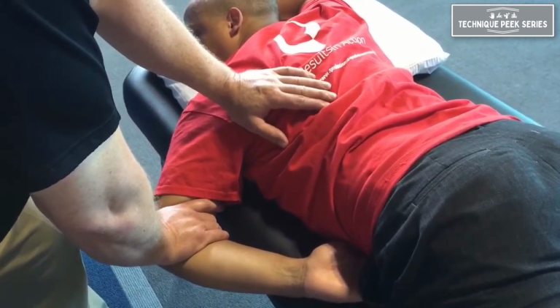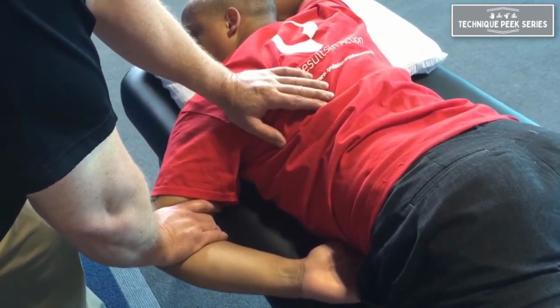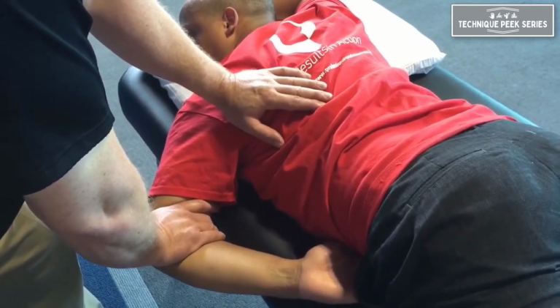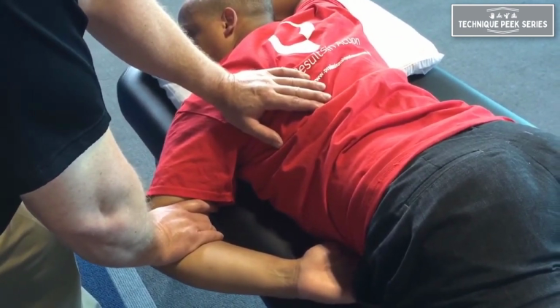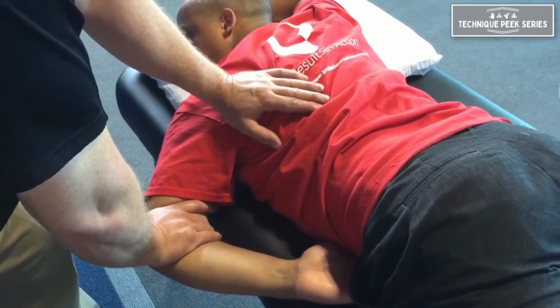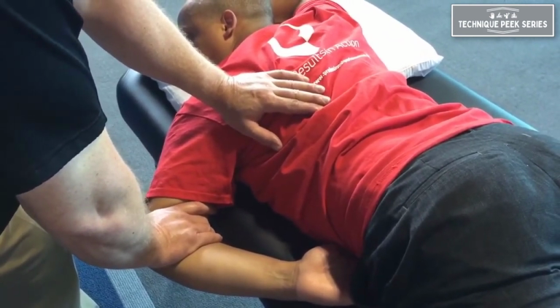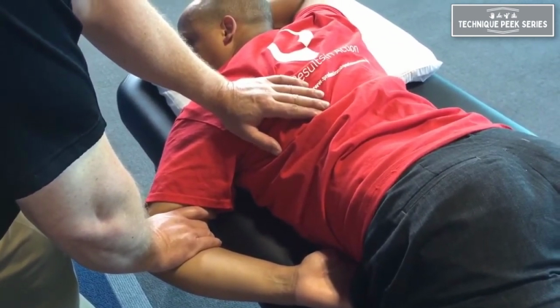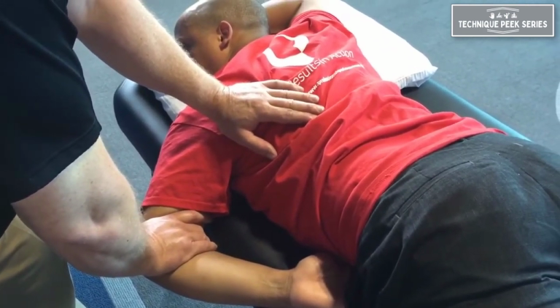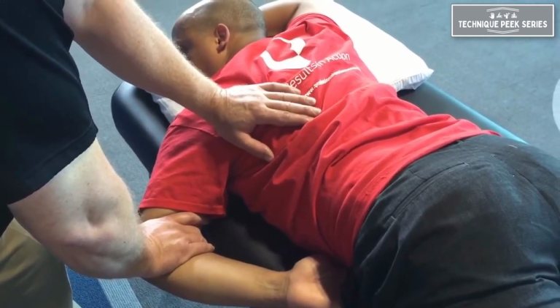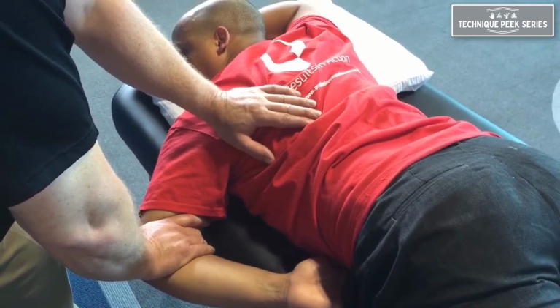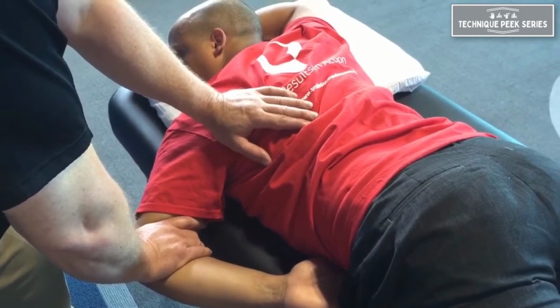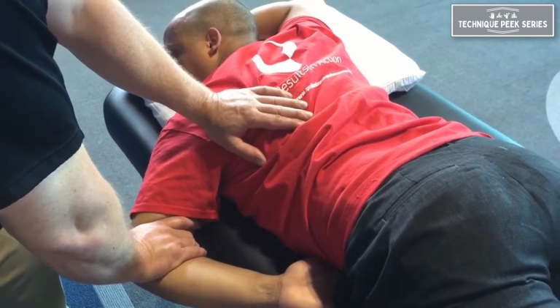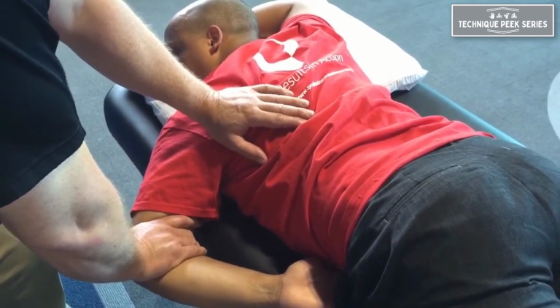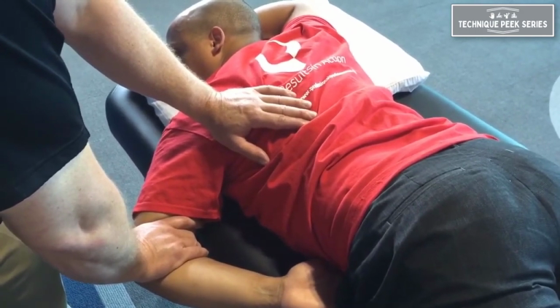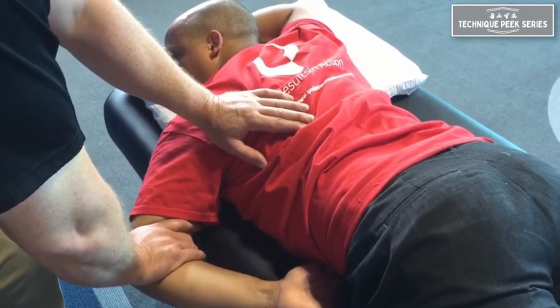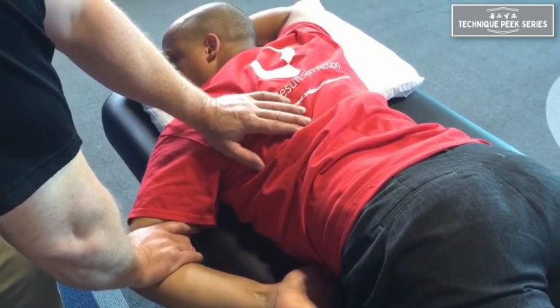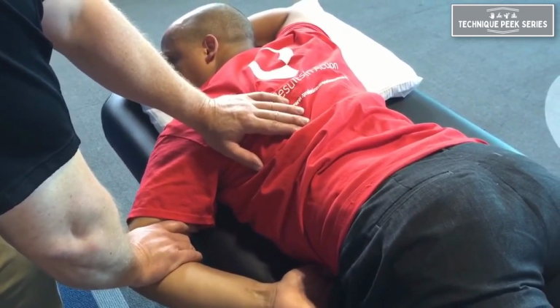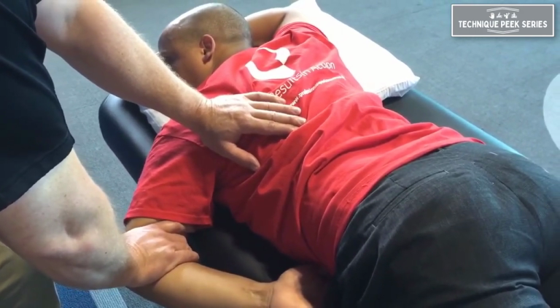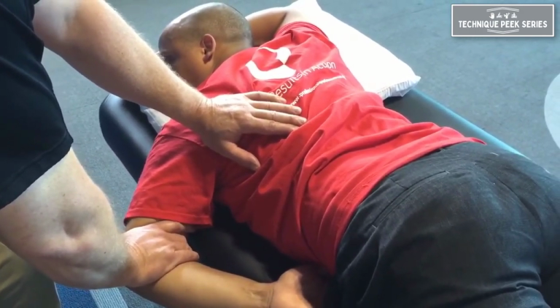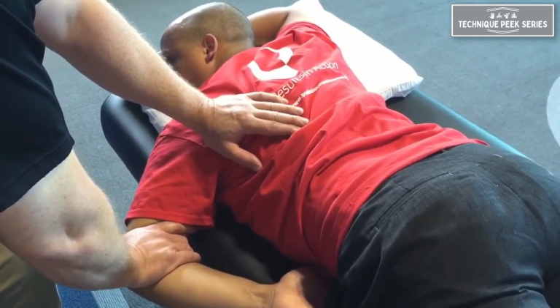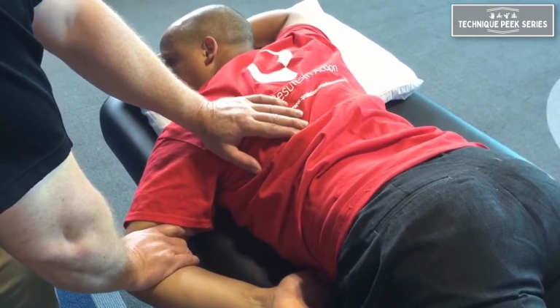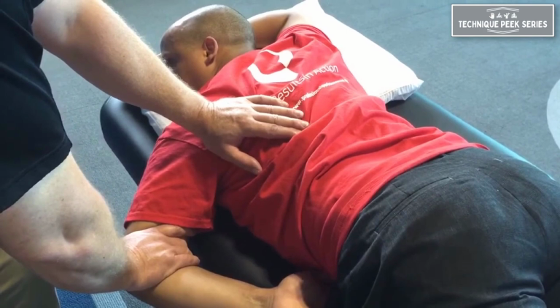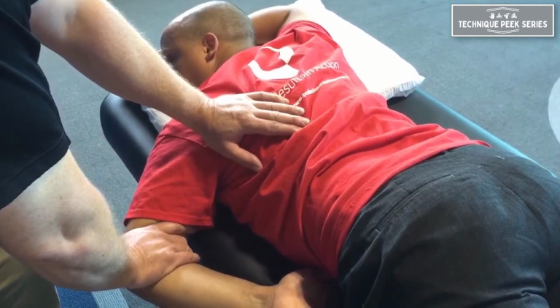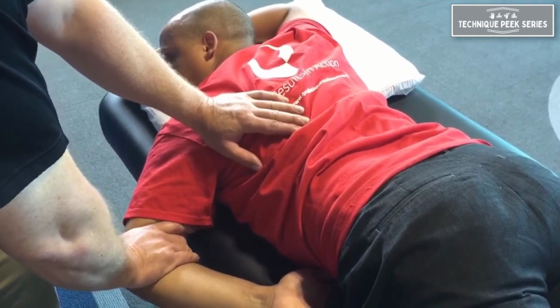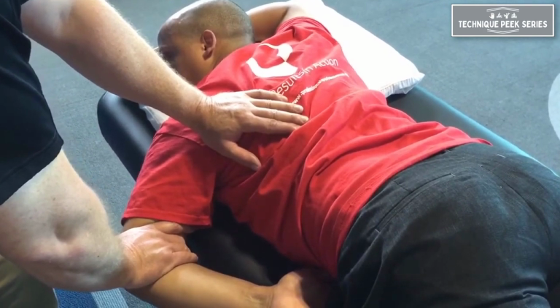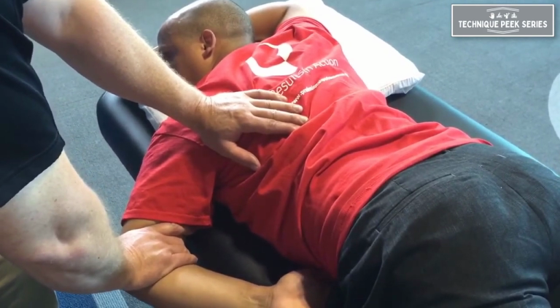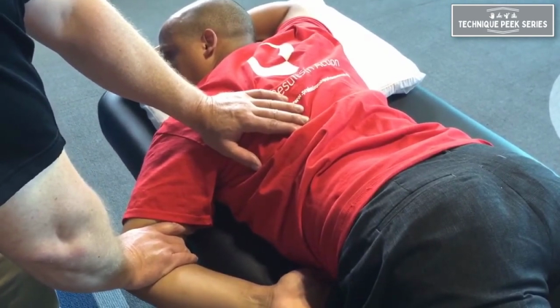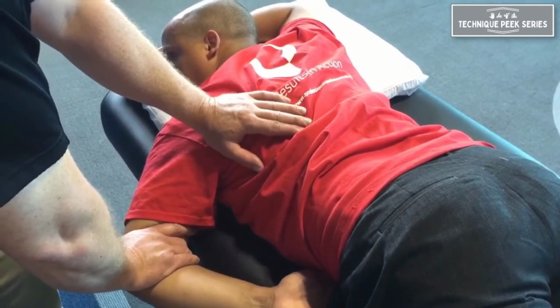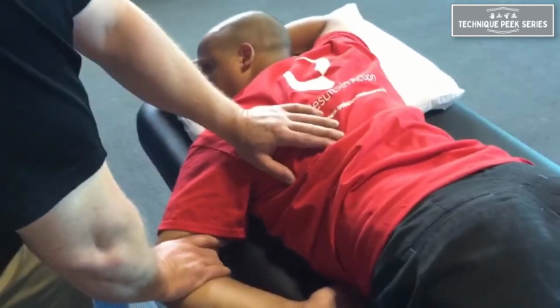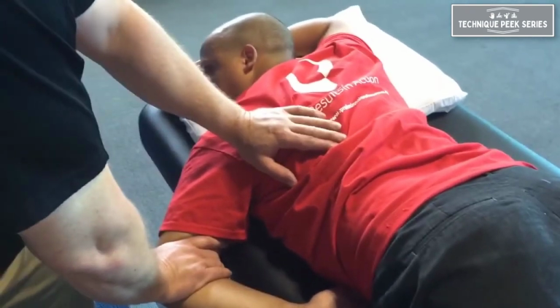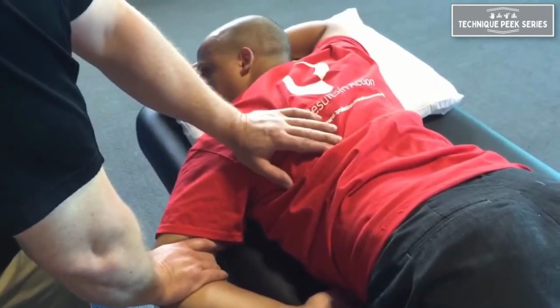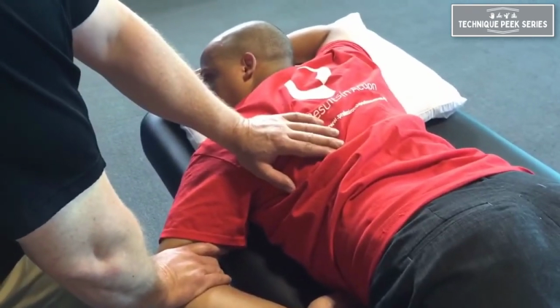So I'm applying the stretch and I'm going to ask the patient to push very gently with the back of the hand into the table. Push very gently and hold for six seconds. Then relax. And I try to take up a little bit more range.